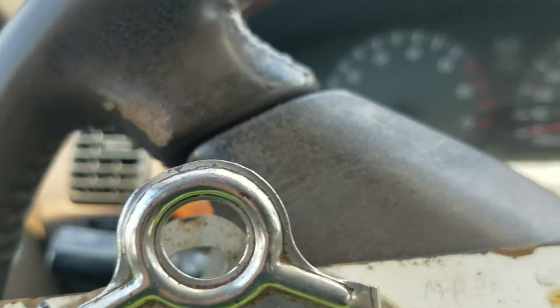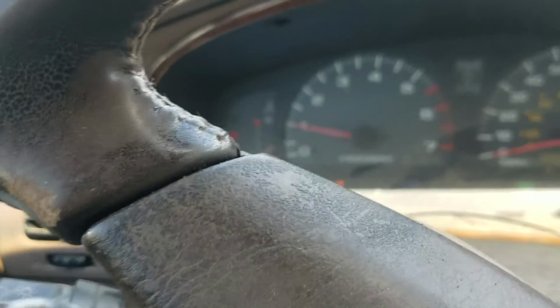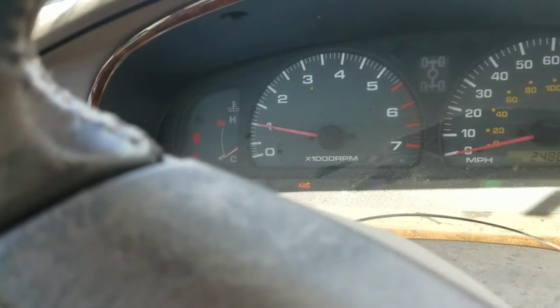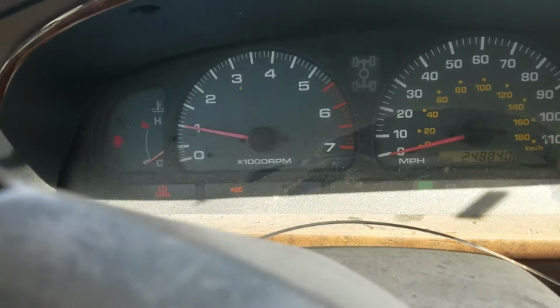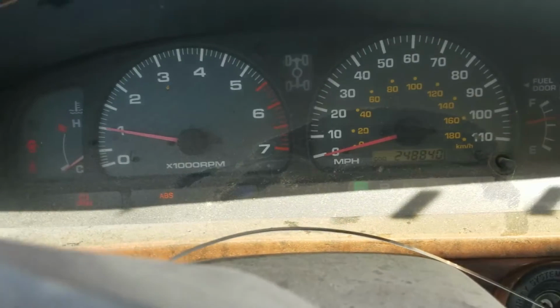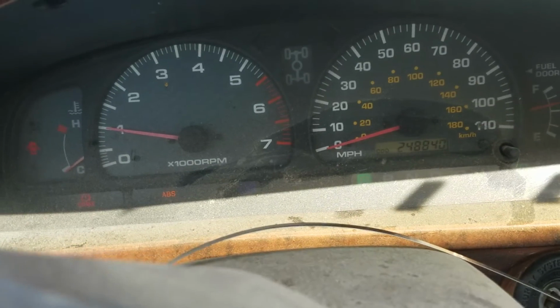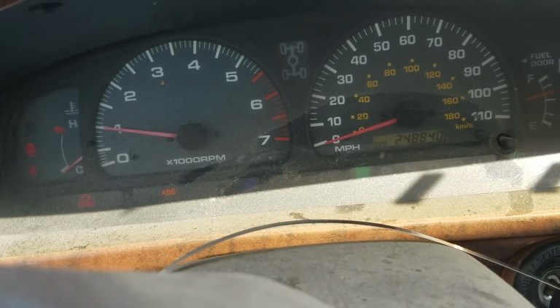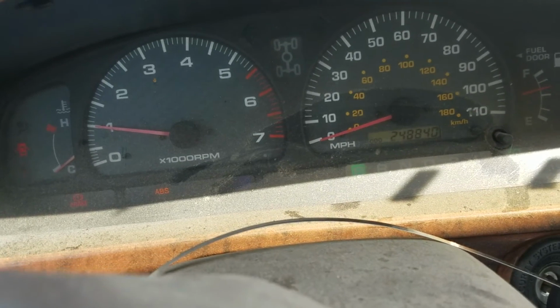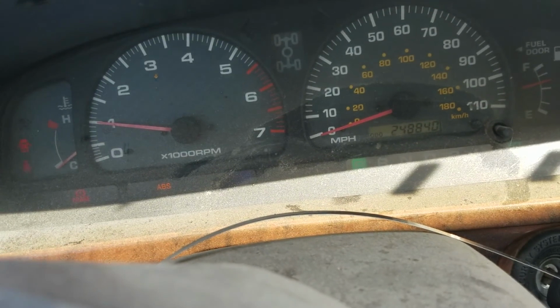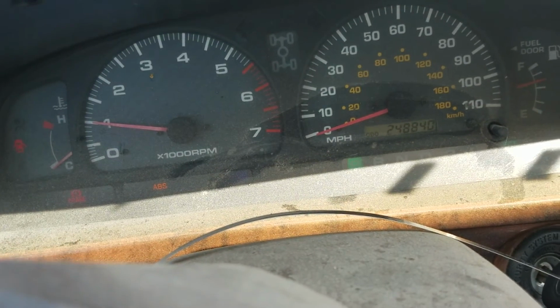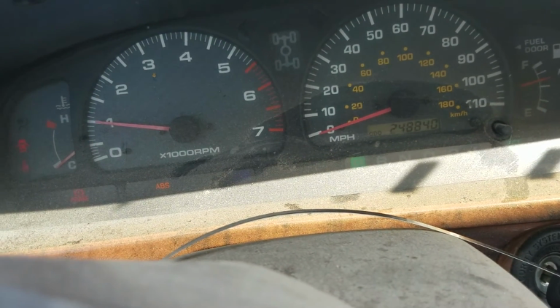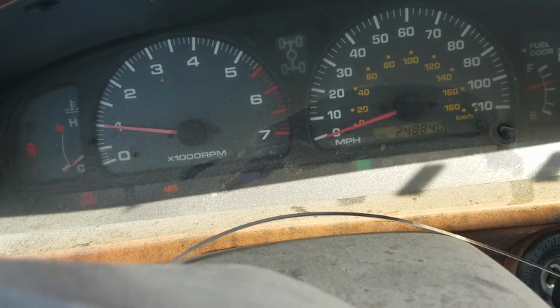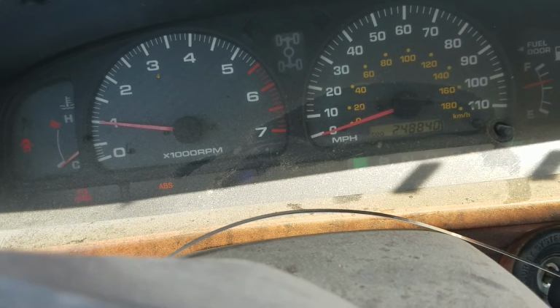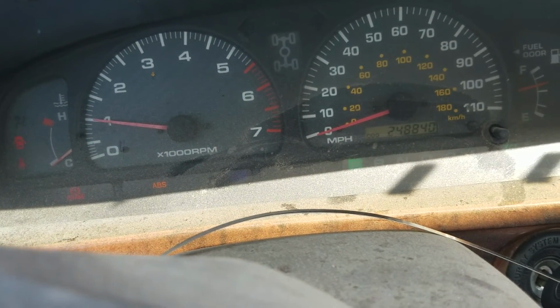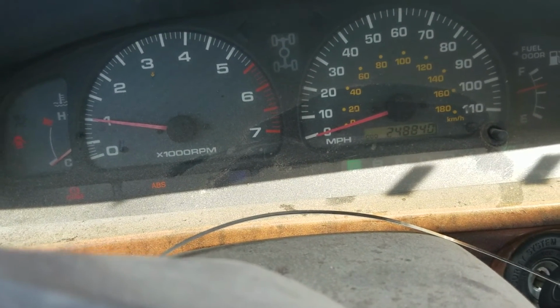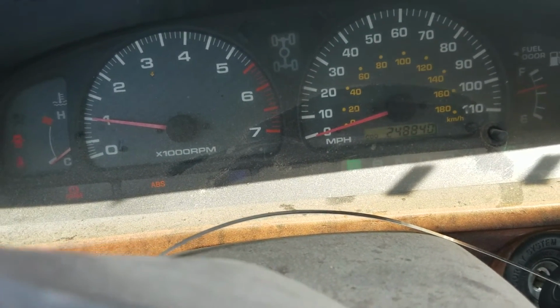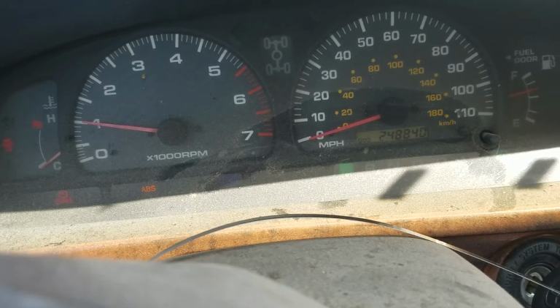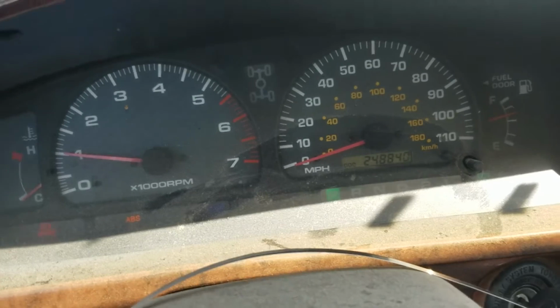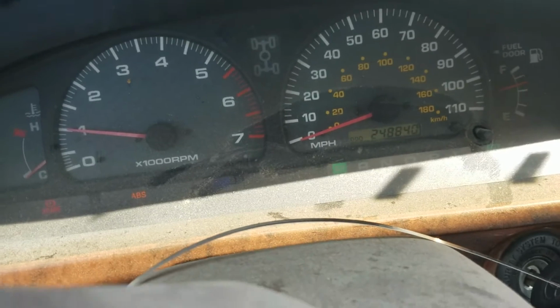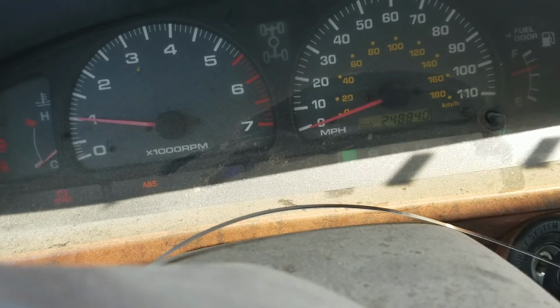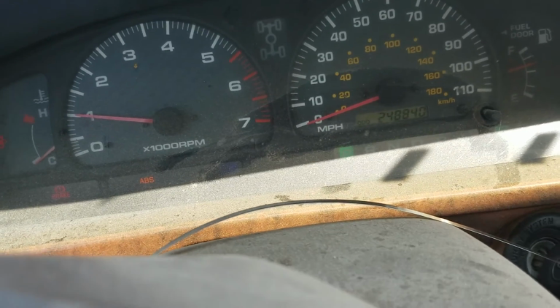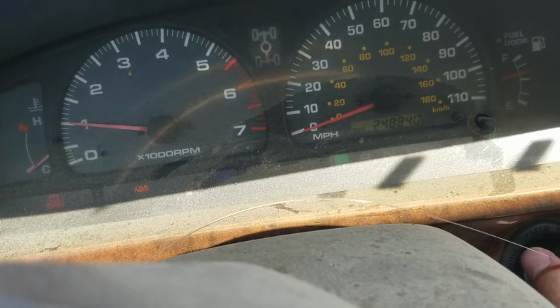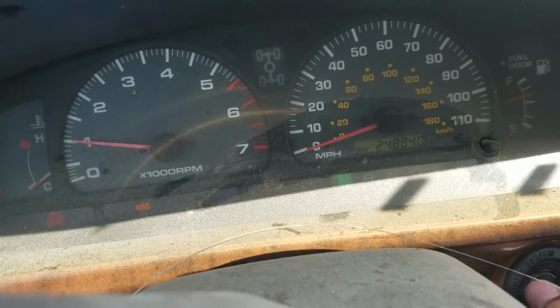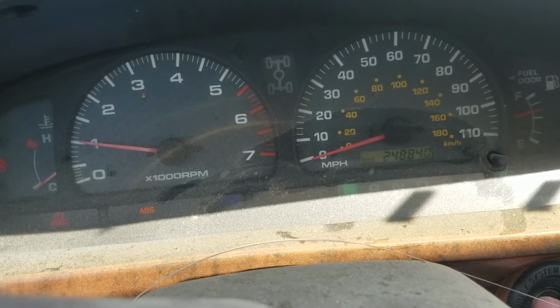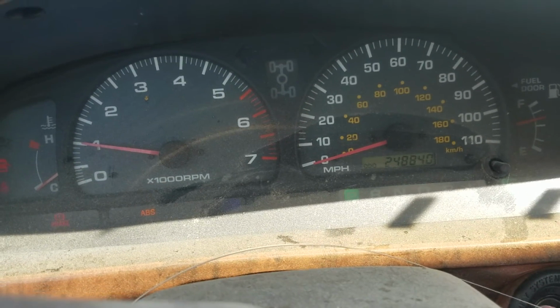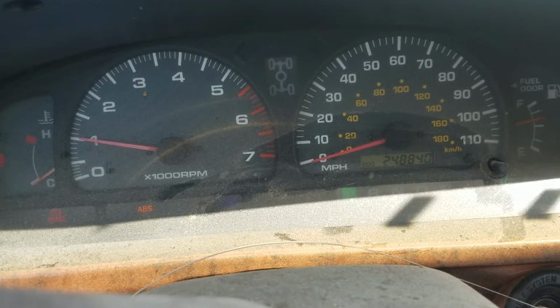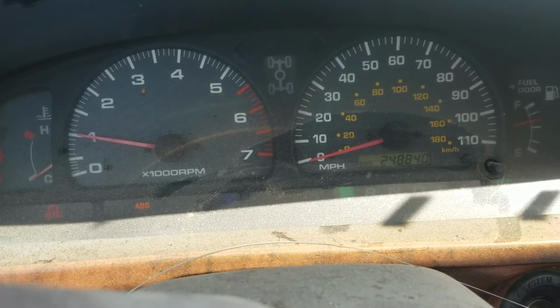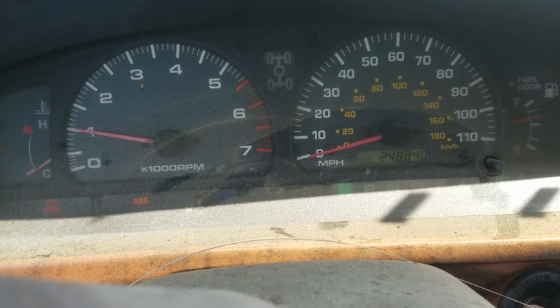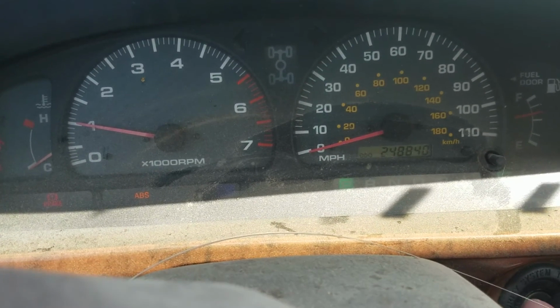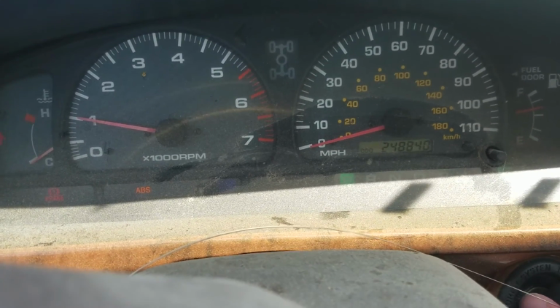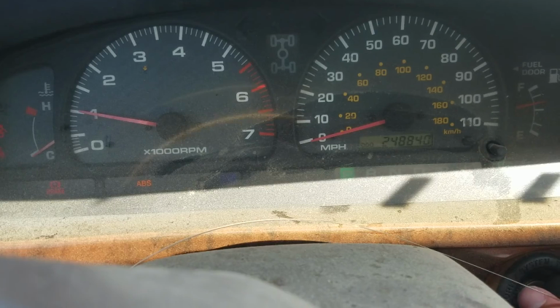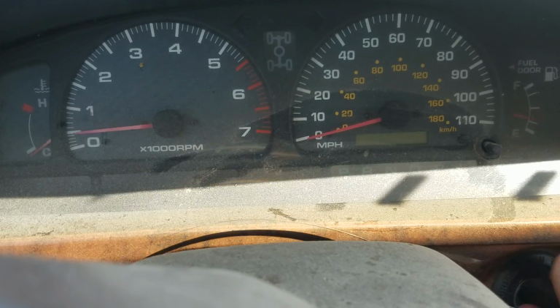This has been Victor Victor 183, a 2000 Toyota 4Runner, 3.4 liter motor, automatic transmission, and 248,840 on the odometer here at Lew's Auto Service and Salvage in Thornburg. Thank you for watching.